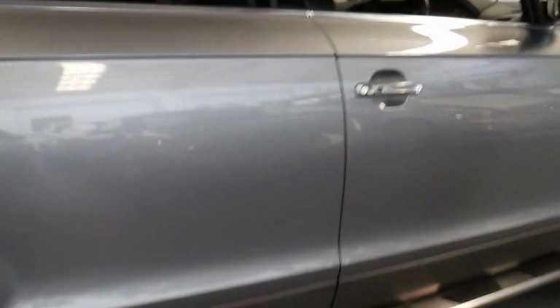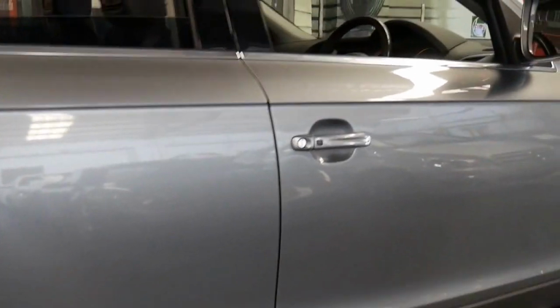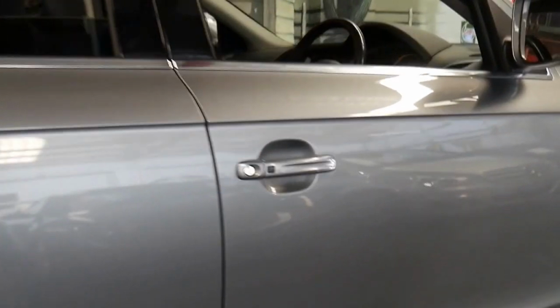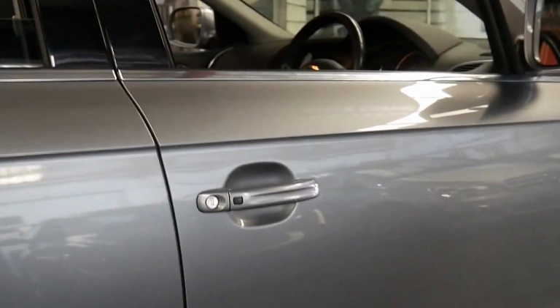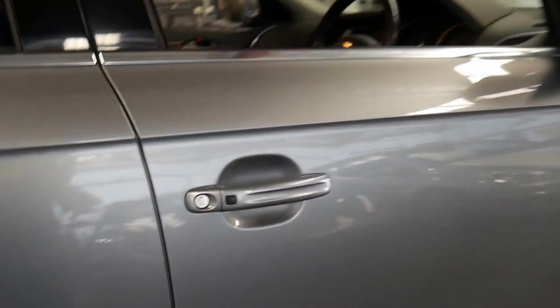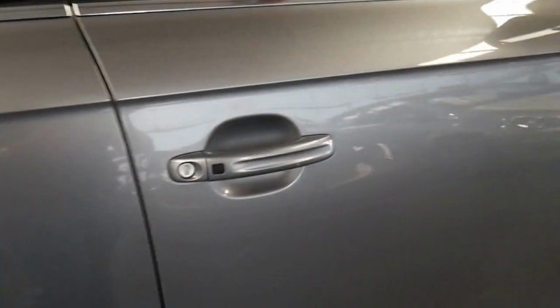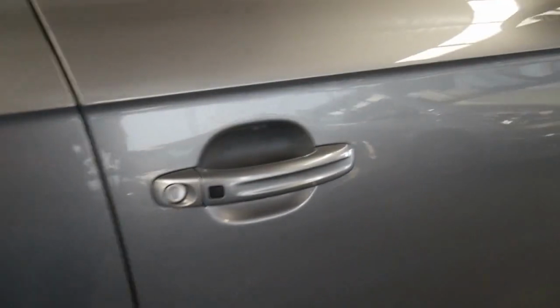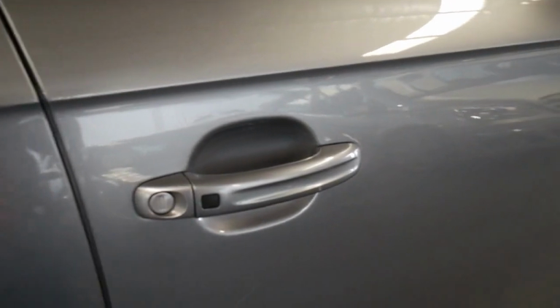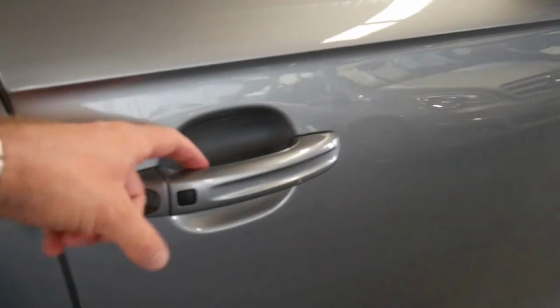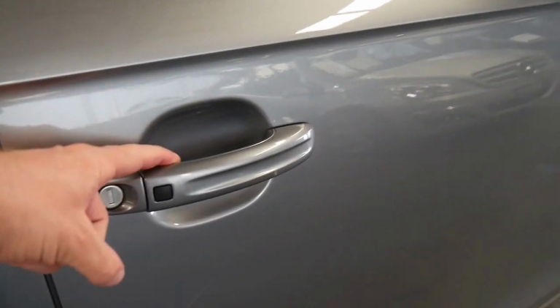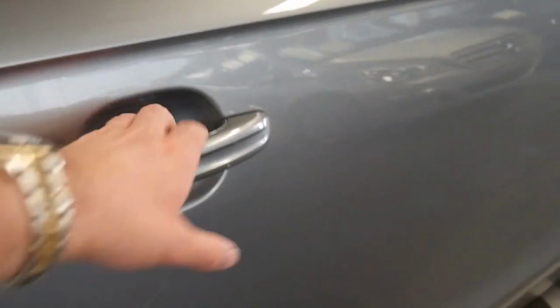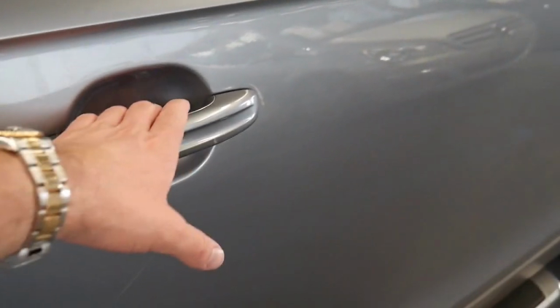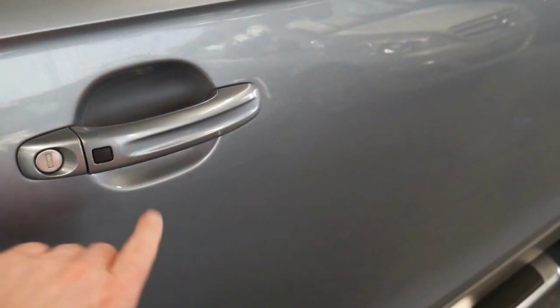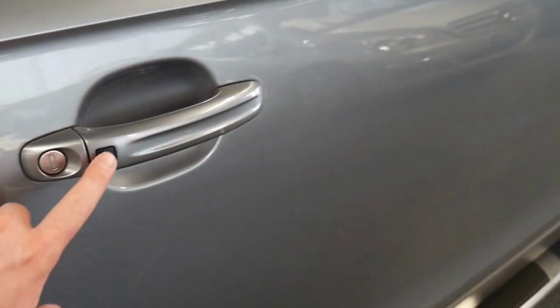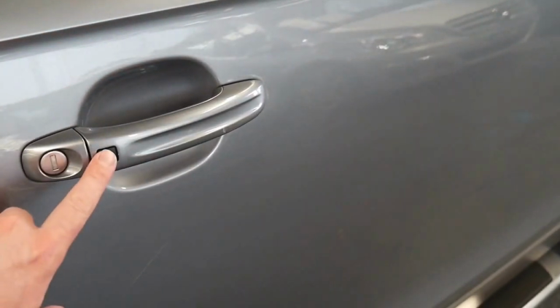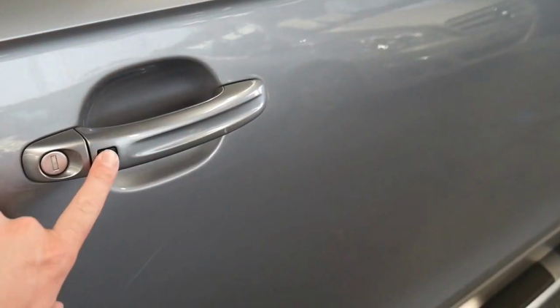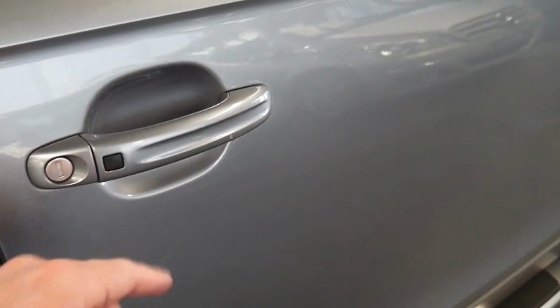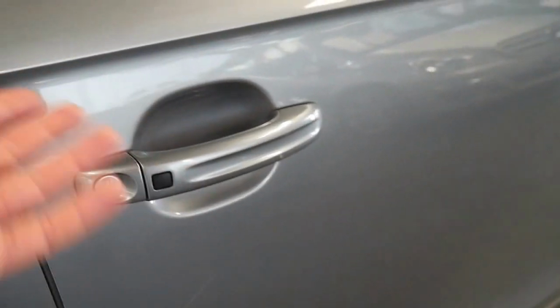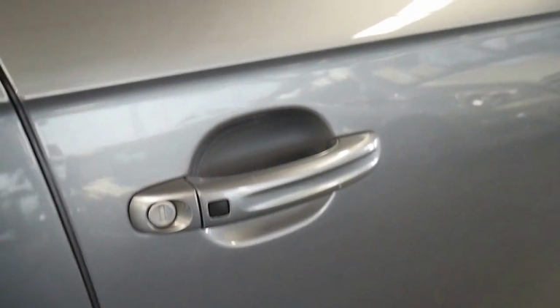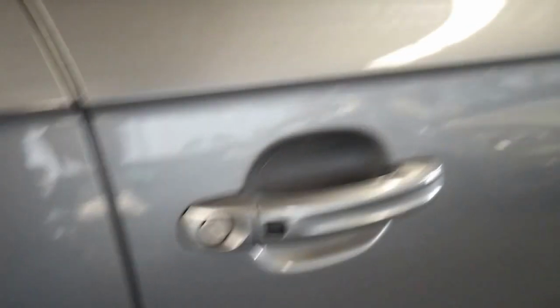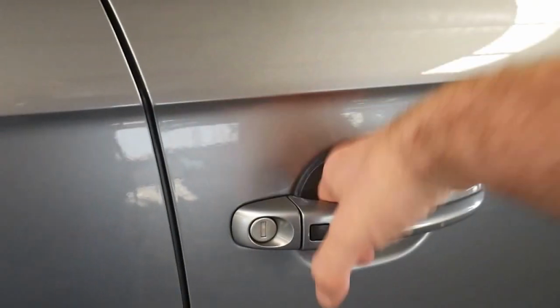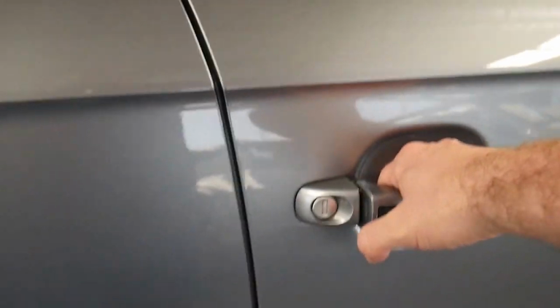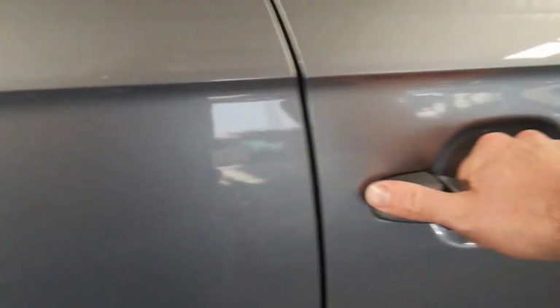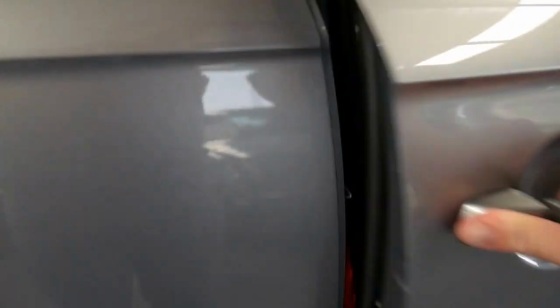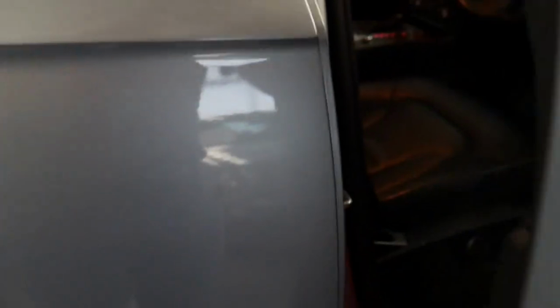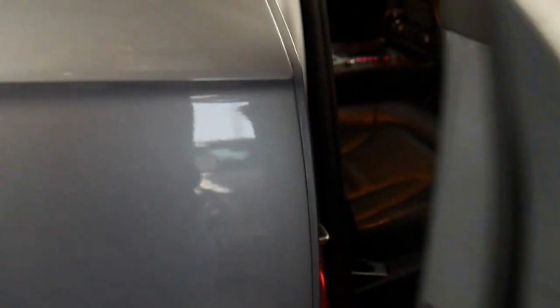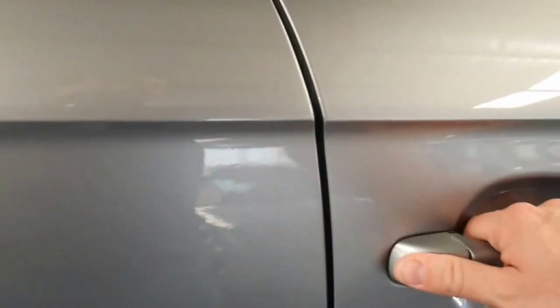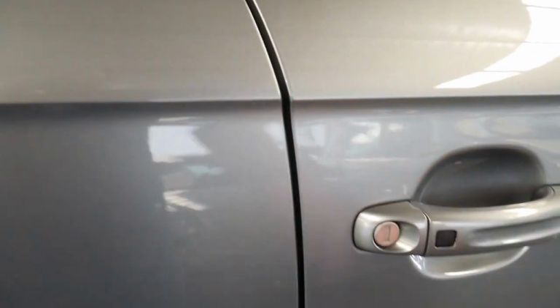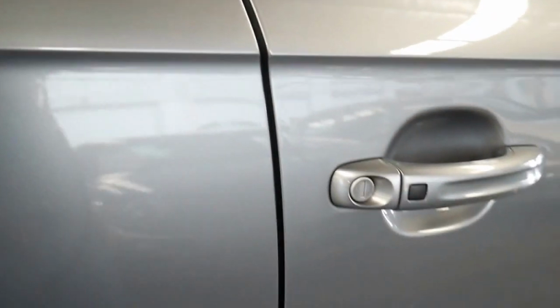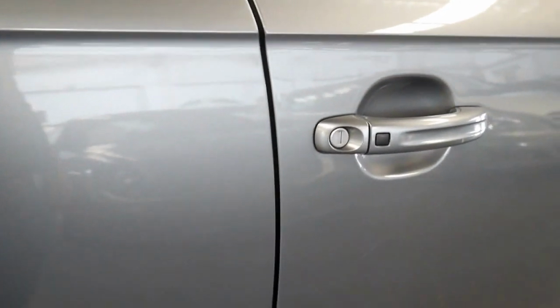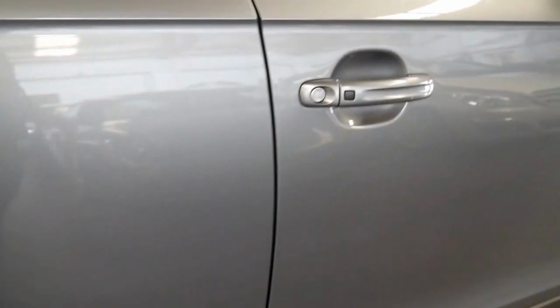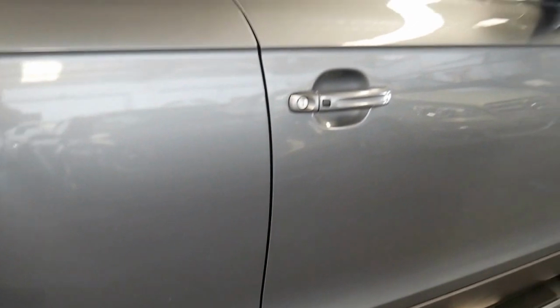Just another option I forgot to mention — it's got keyless entry and start. To lock the car you press that, and to unlock it you simply put your hand behind there and pull it open, which is great if you've got the key on you.